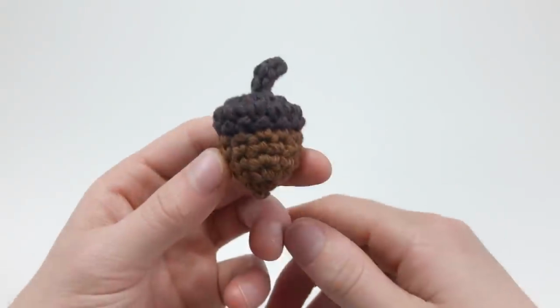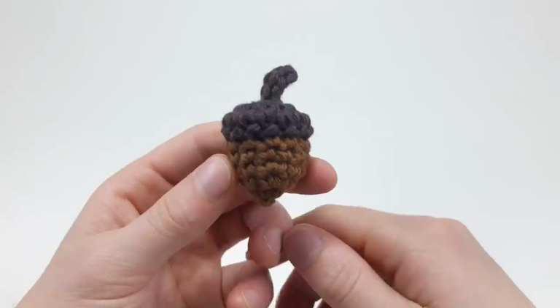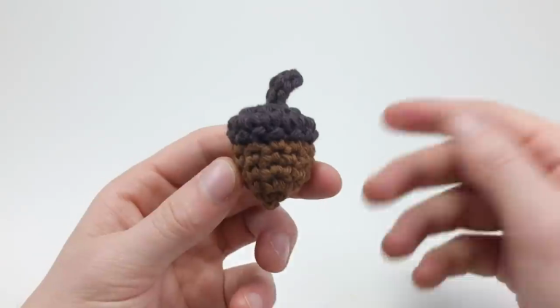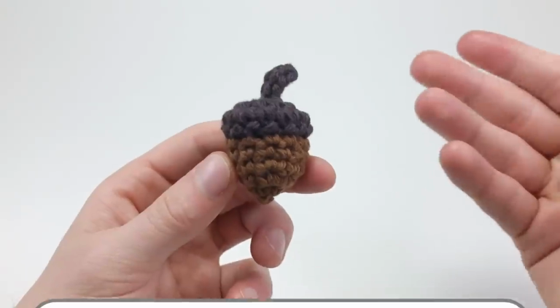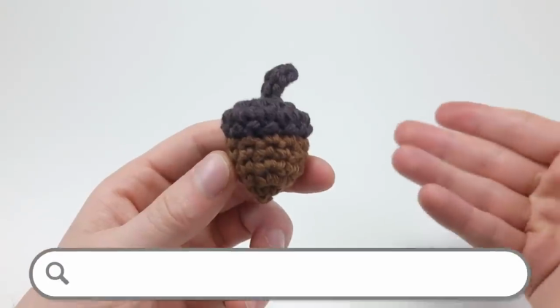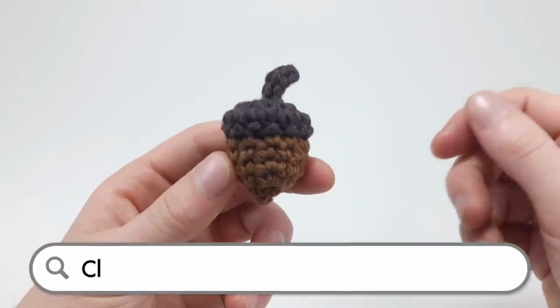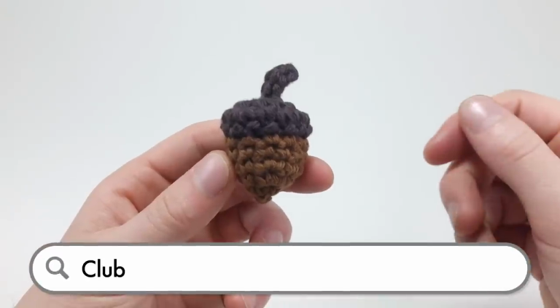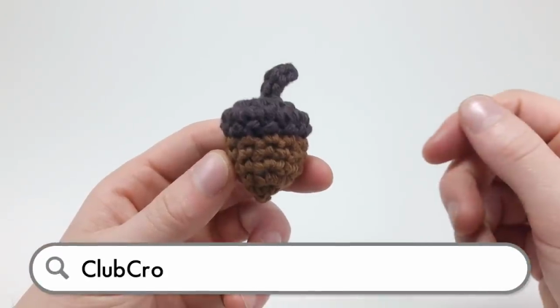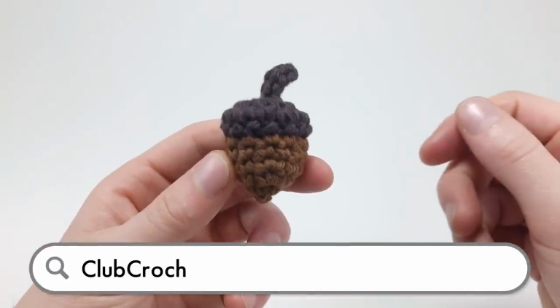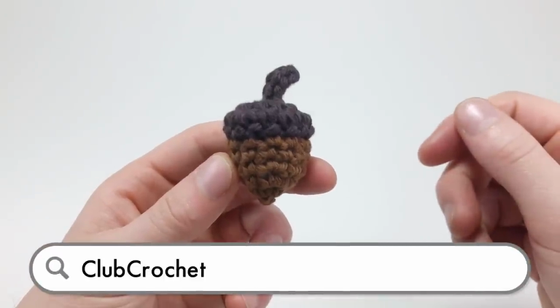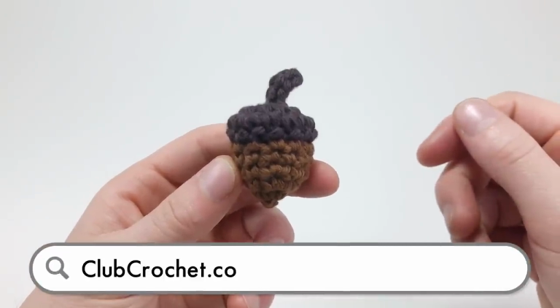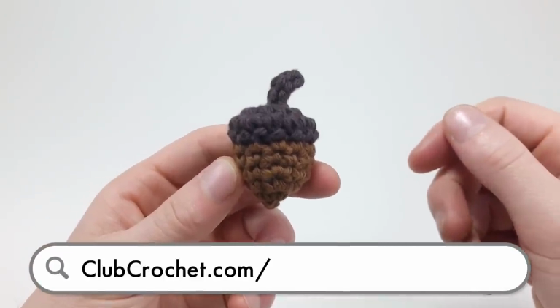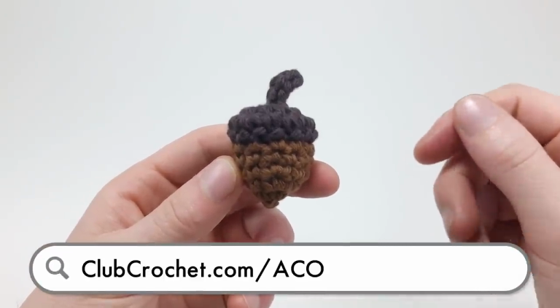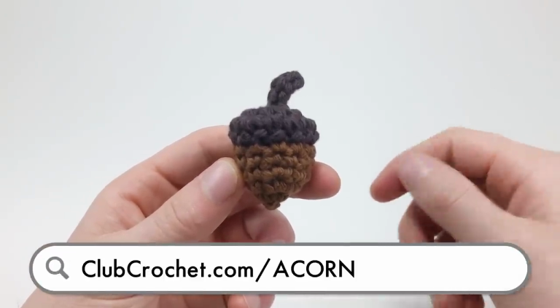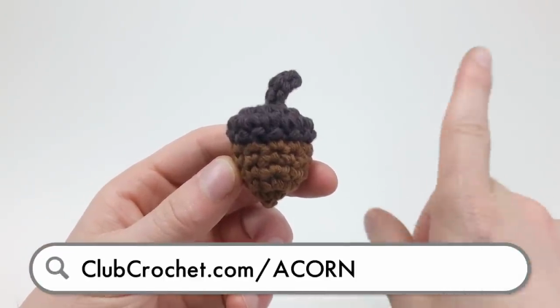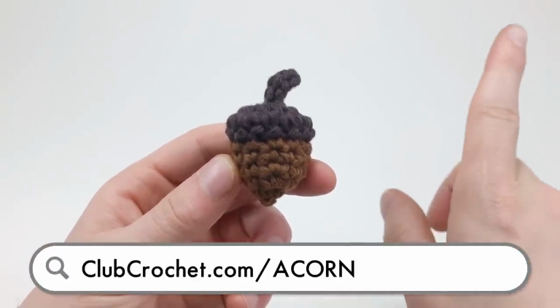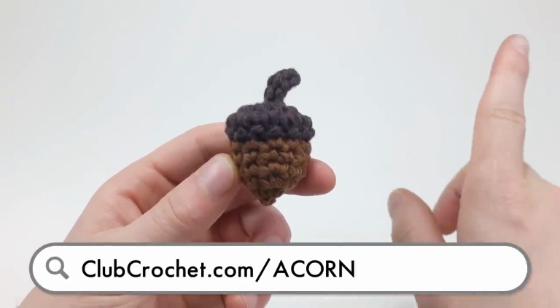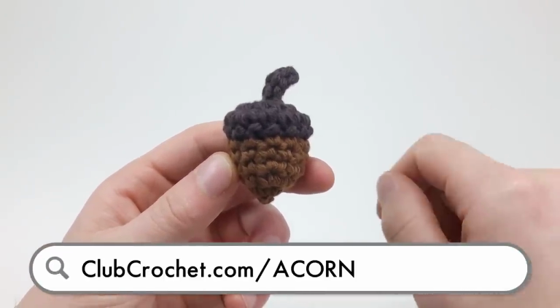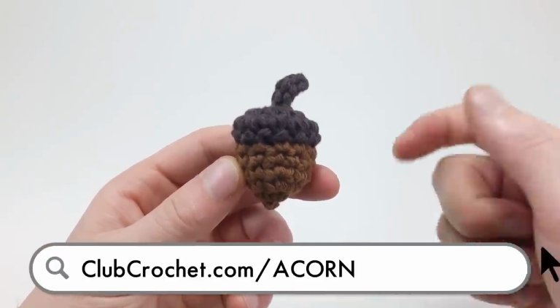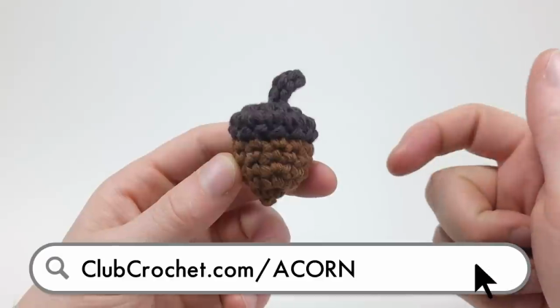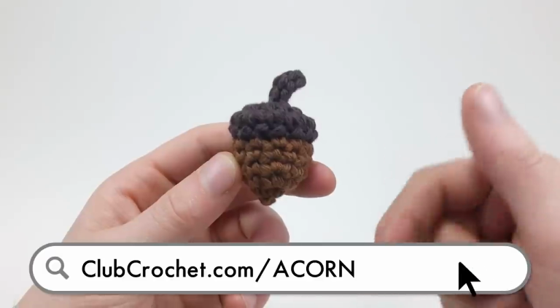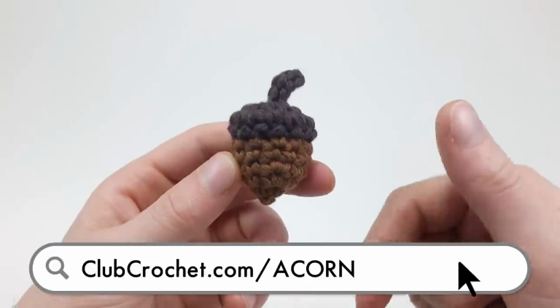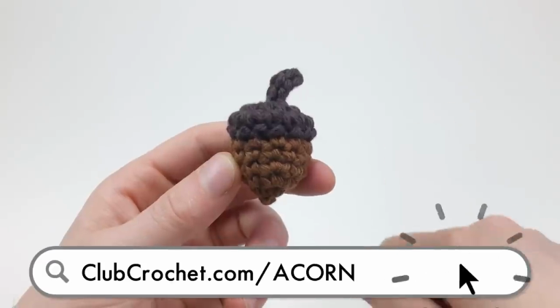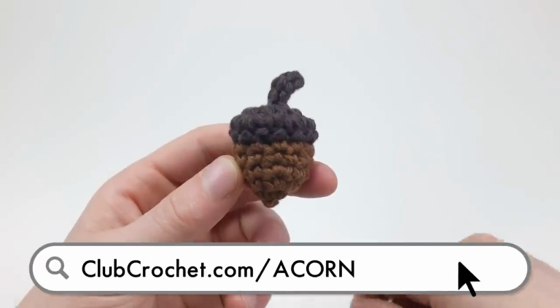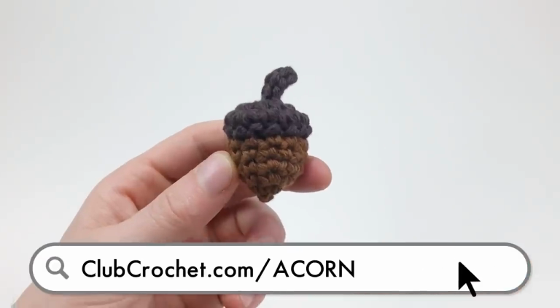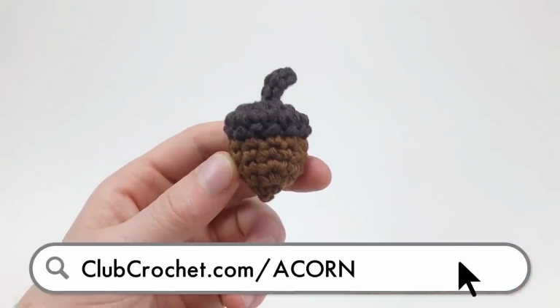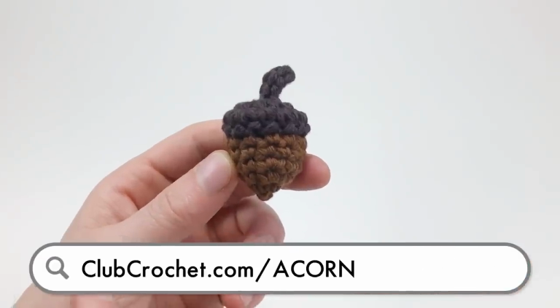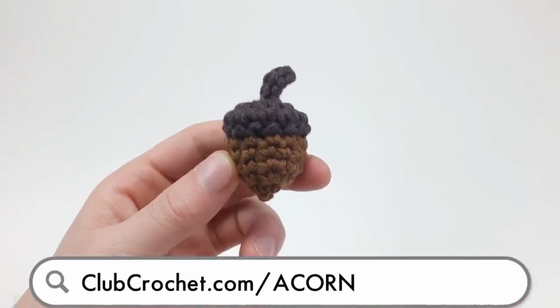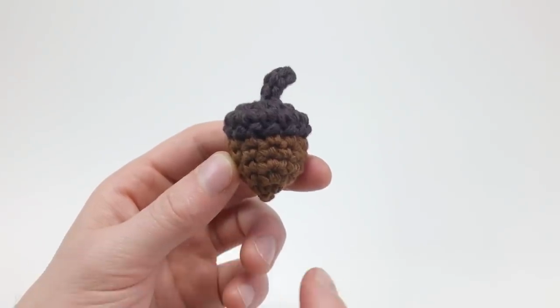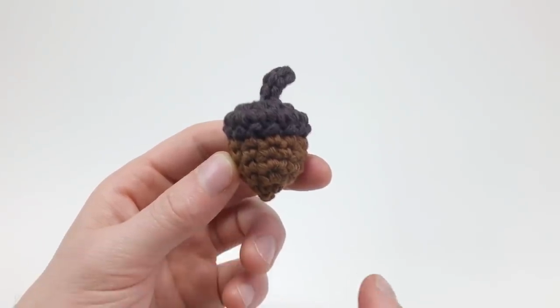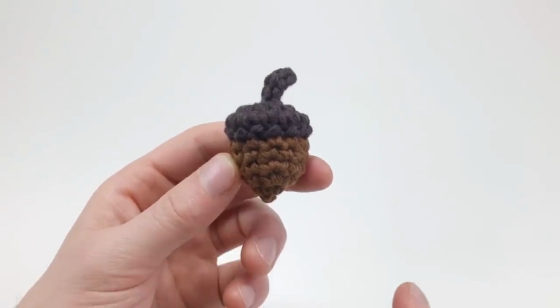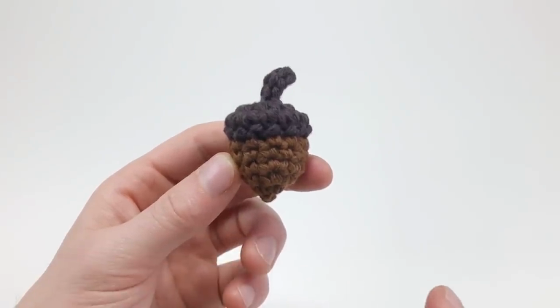To download a free printable PDF version of this pattern, click the link on the screen now, in the description below, or by going to clubcrochet.com/acorn.